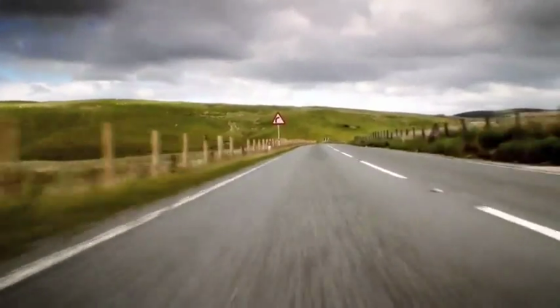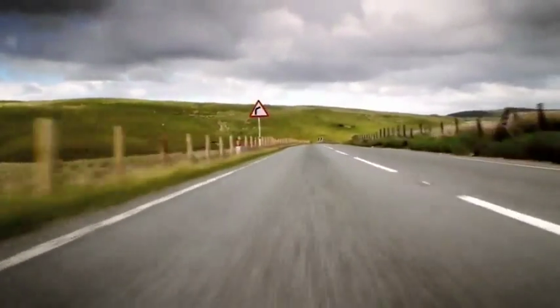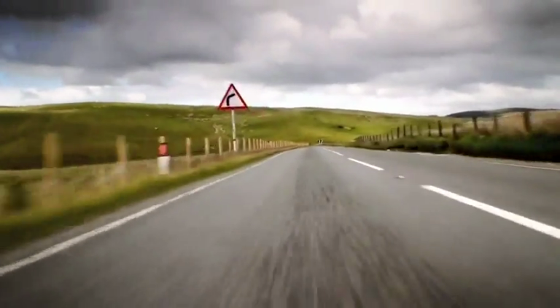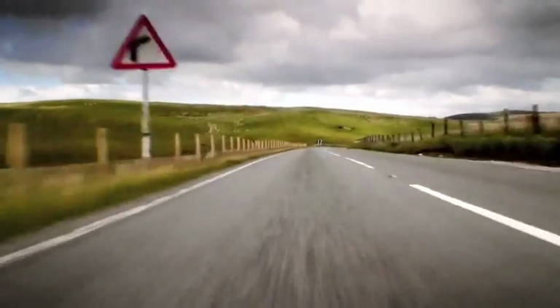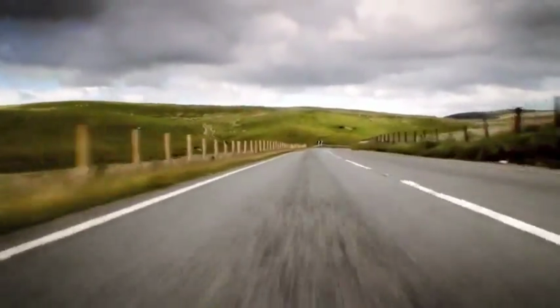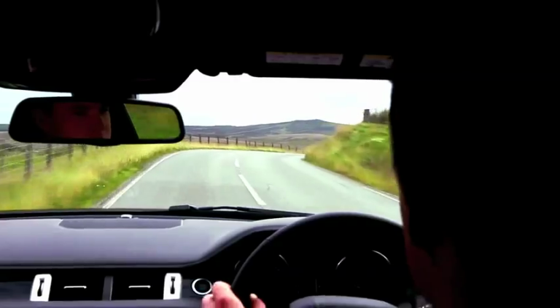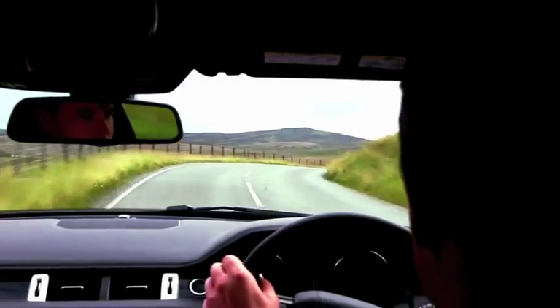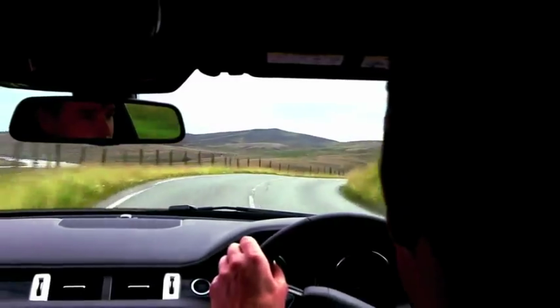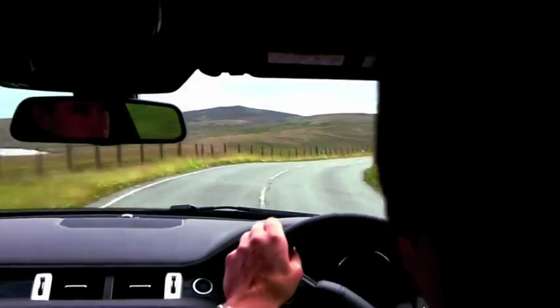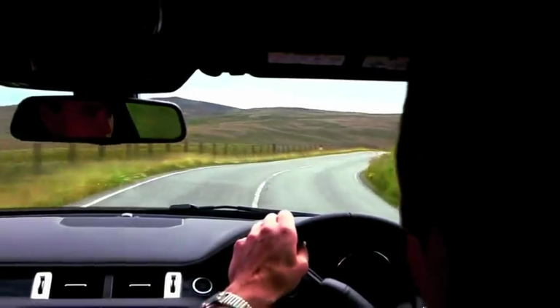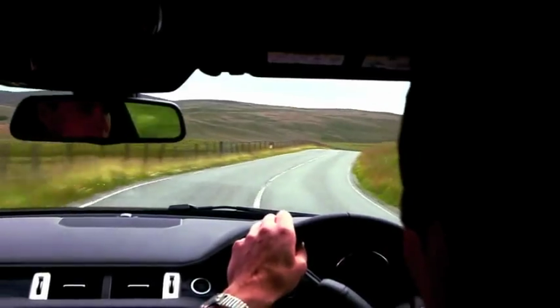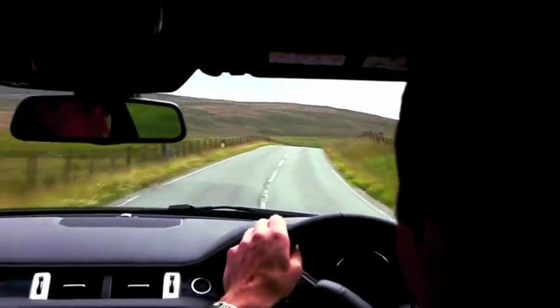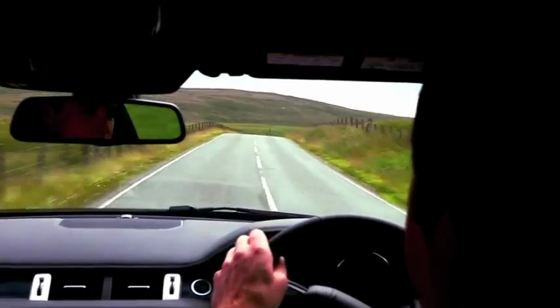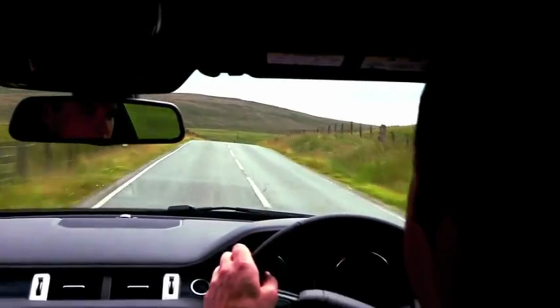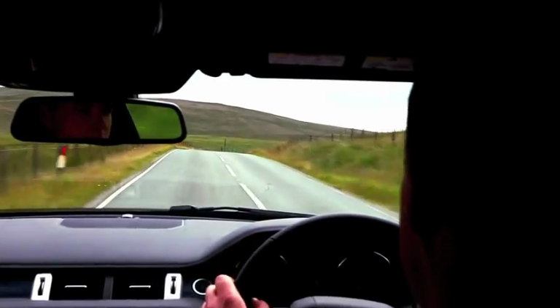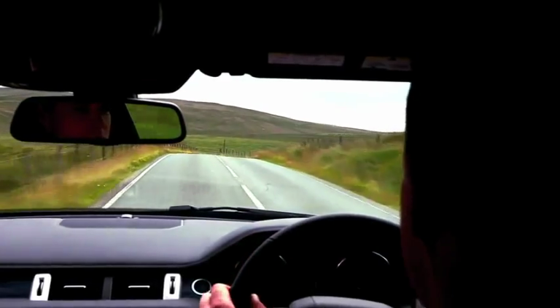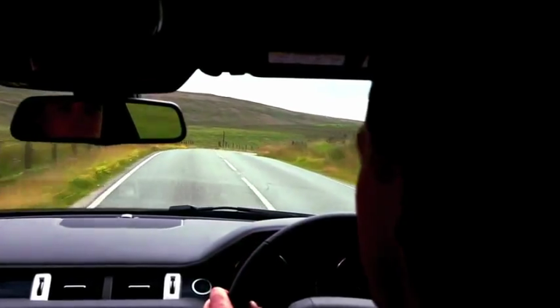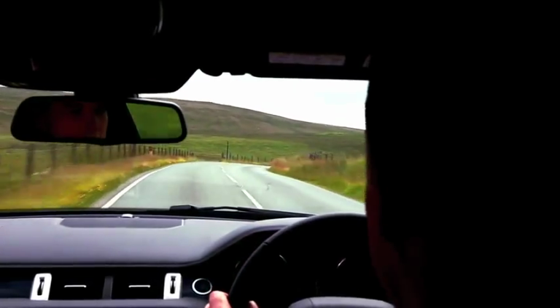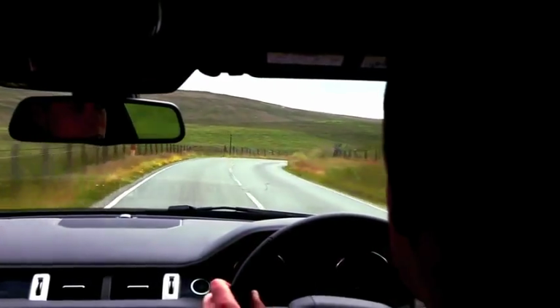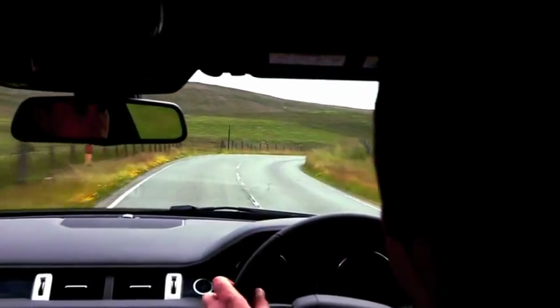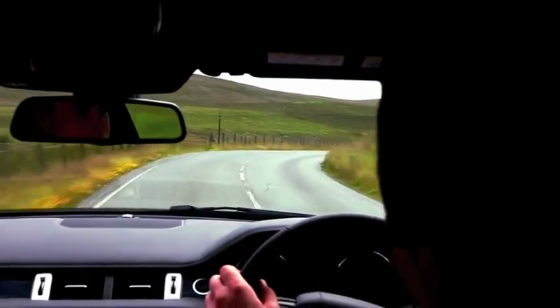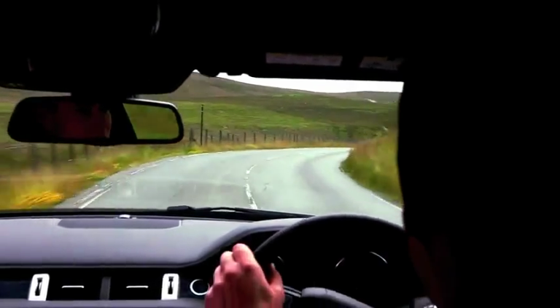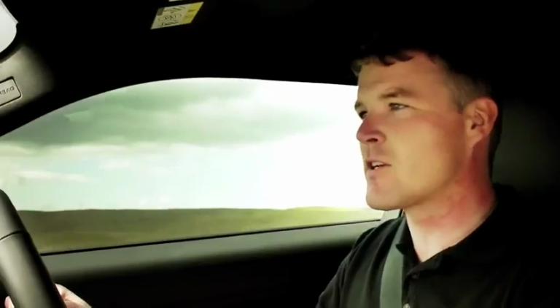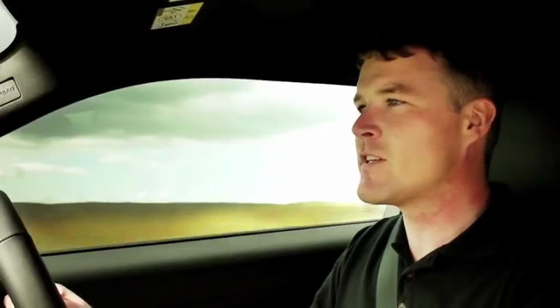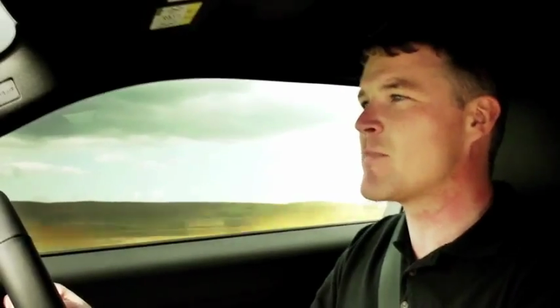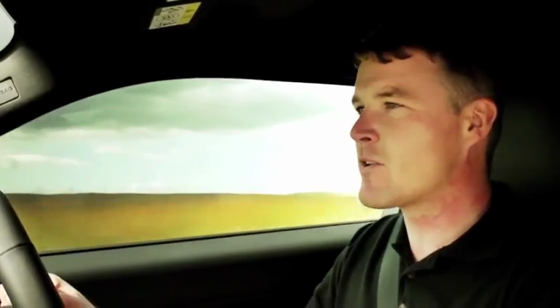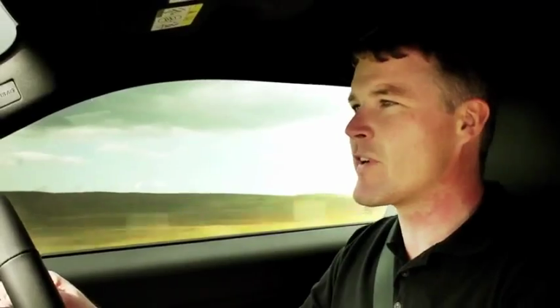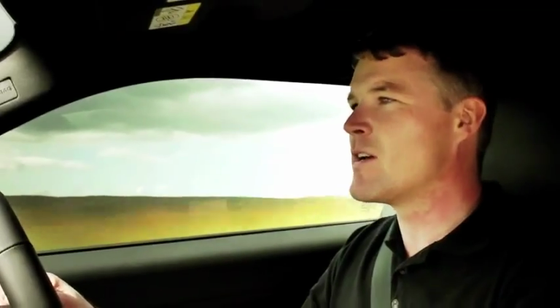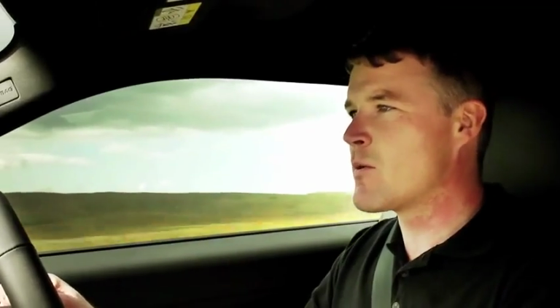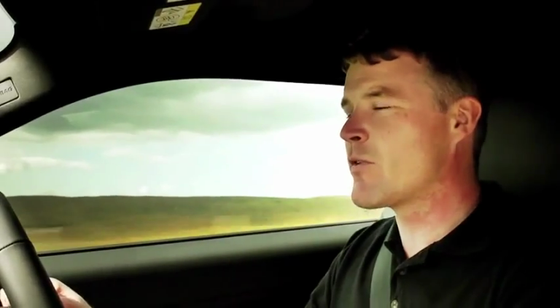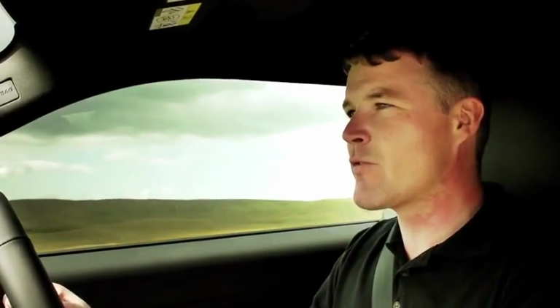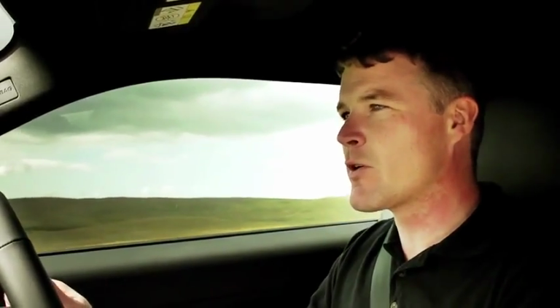As I enter a corner, the roll control module controls the outside wheels into compression and the inside wheels into rebound. This gives us the confidence-inspiring cornering that we want for Range Rover Evoke.